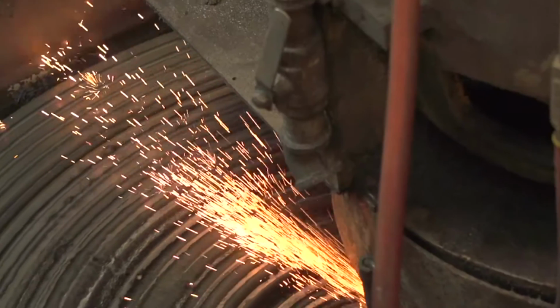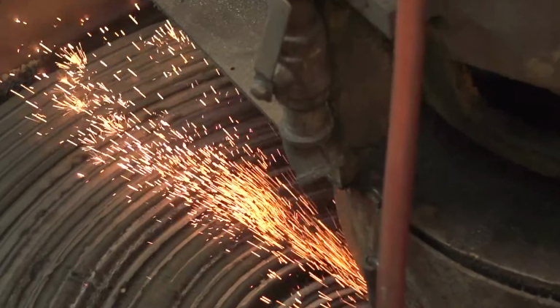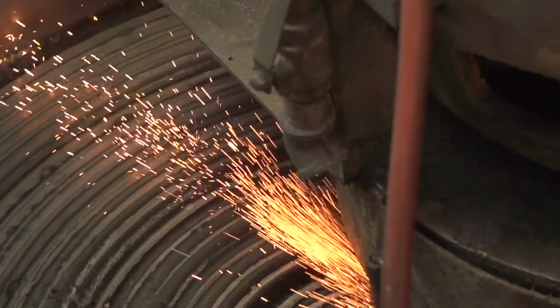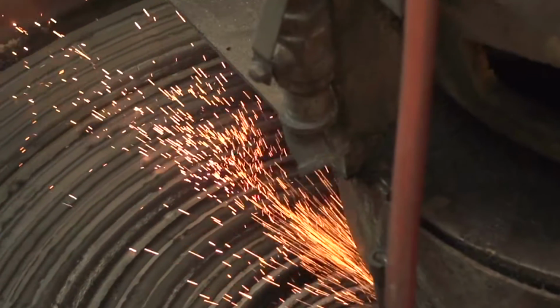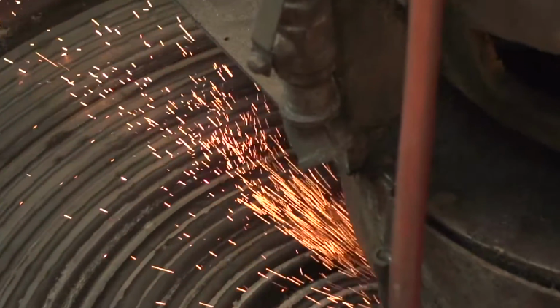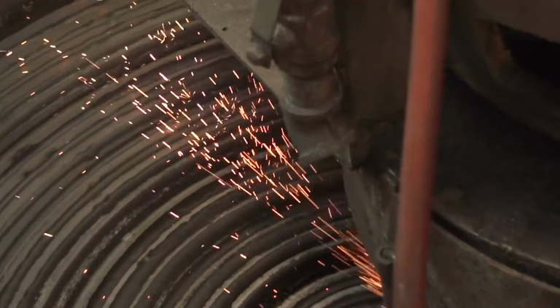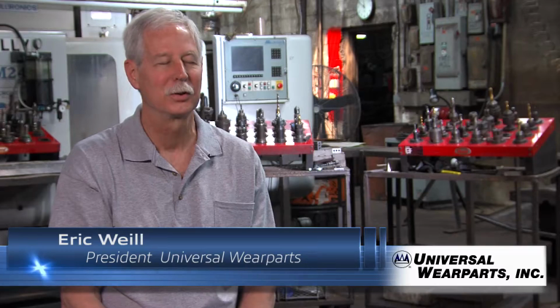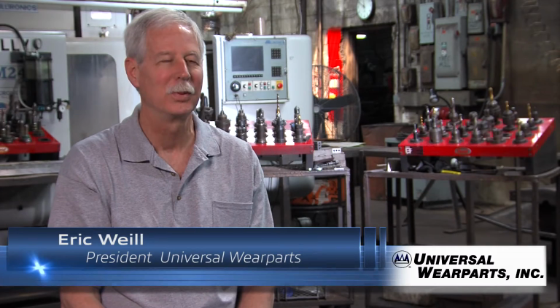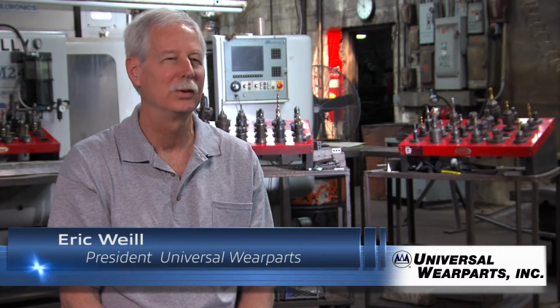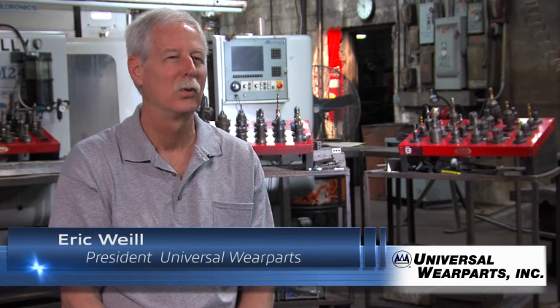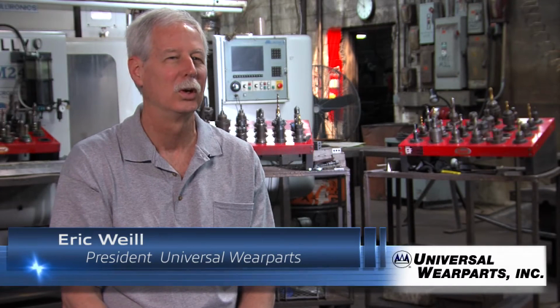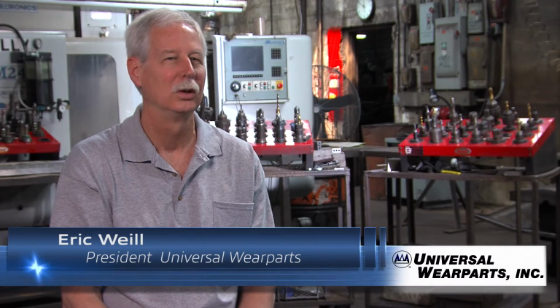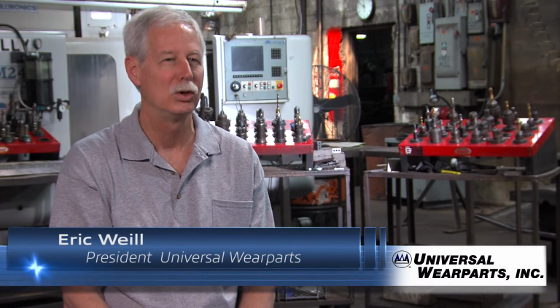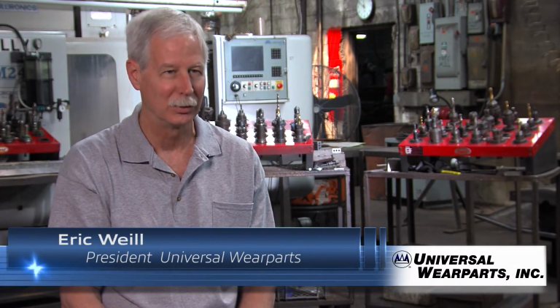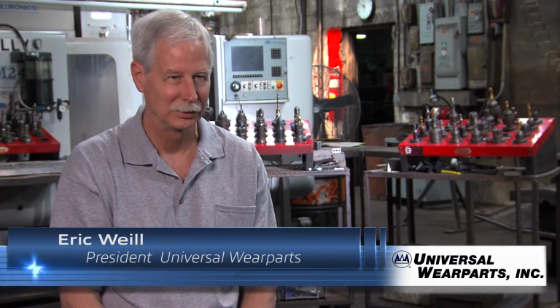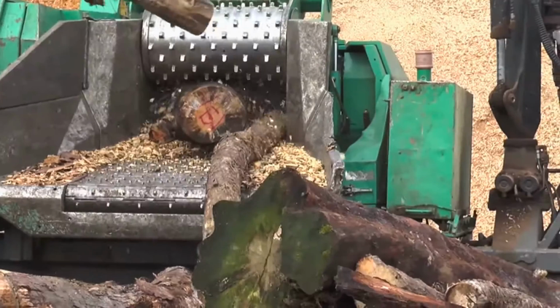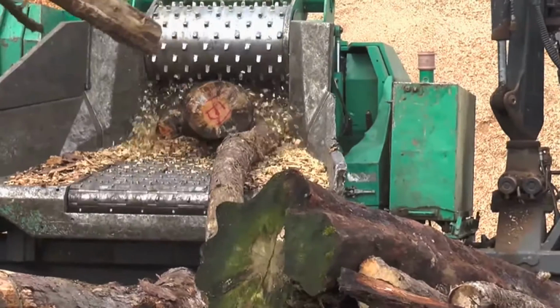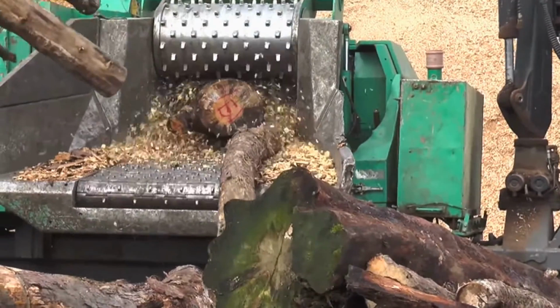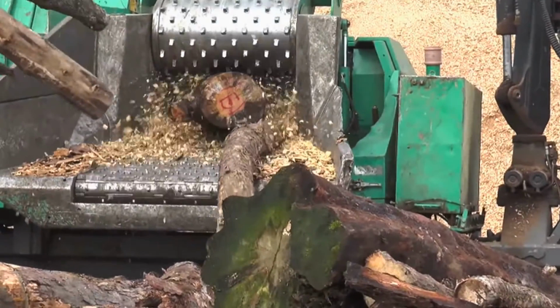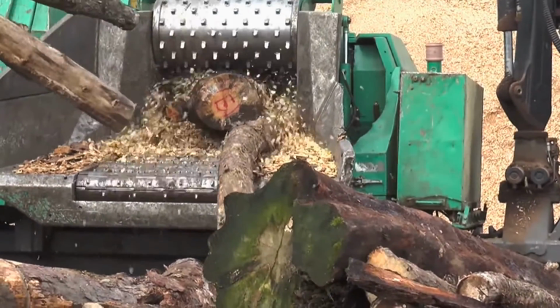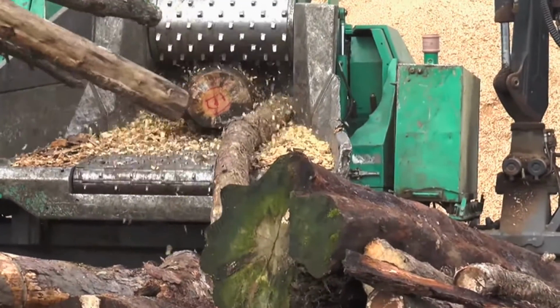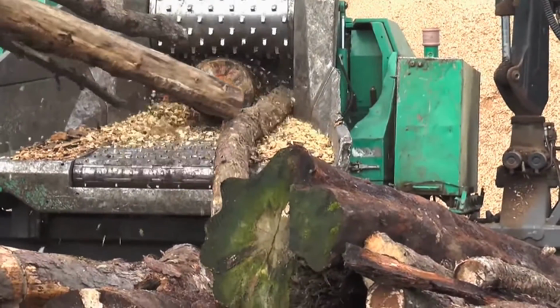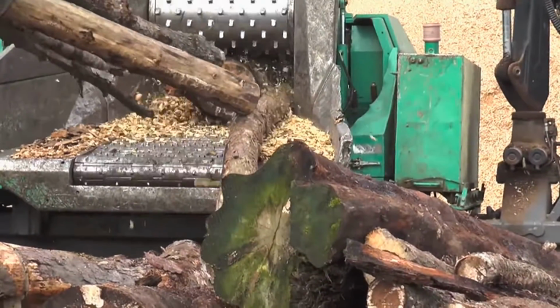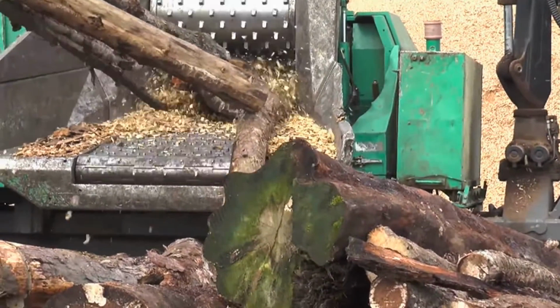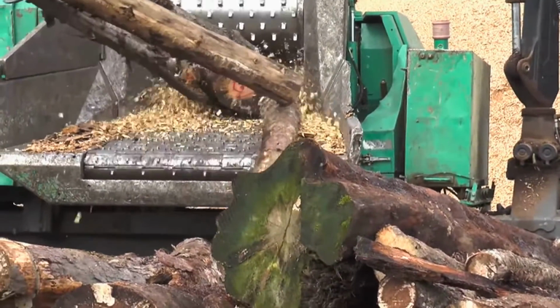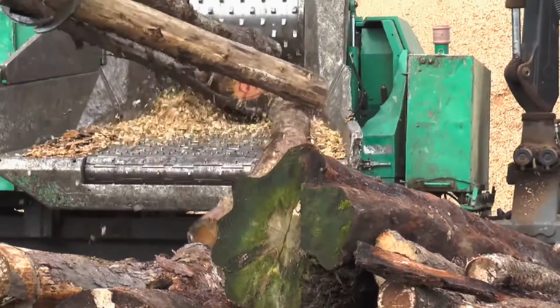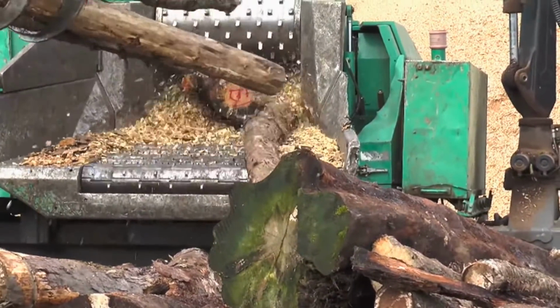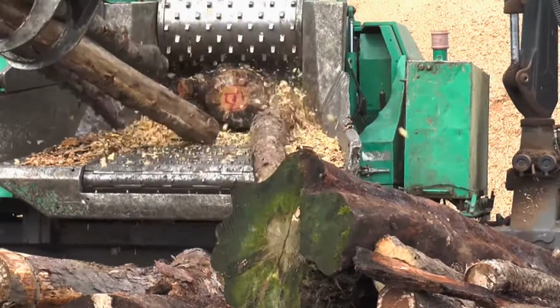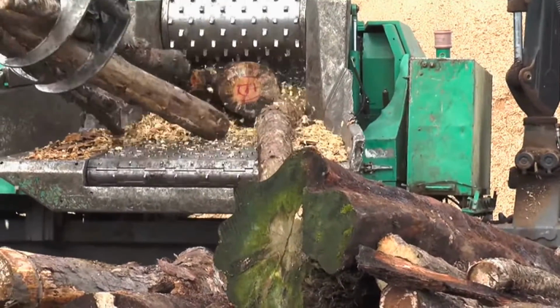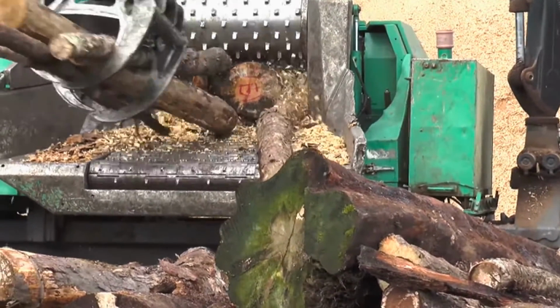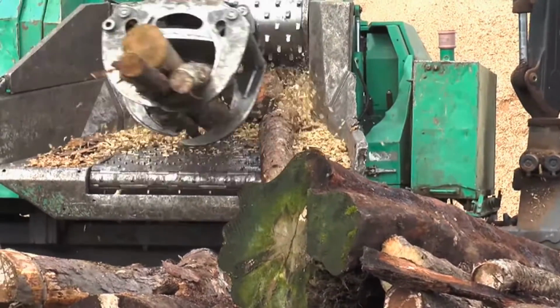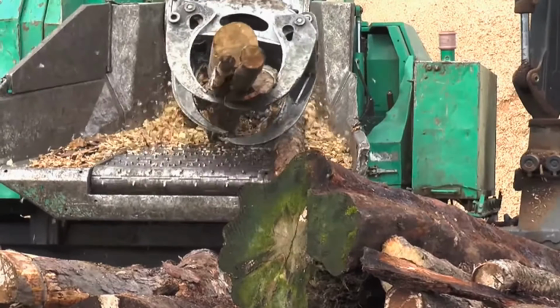We manufacture internal components for wood chippers. These are very large chippers that chew up whole logs into wood chips in paper mills or chip mills.